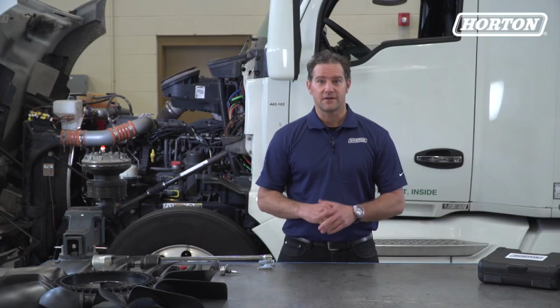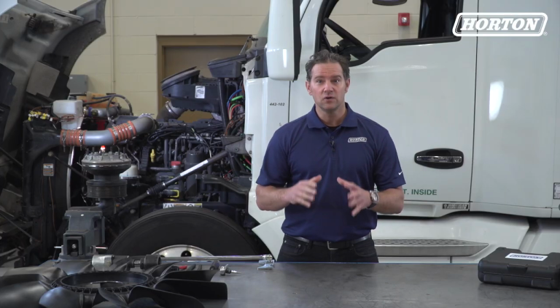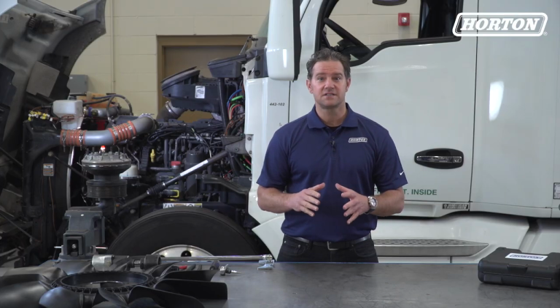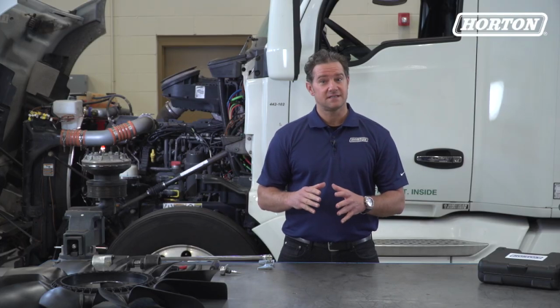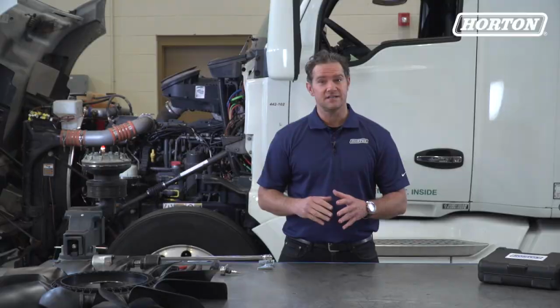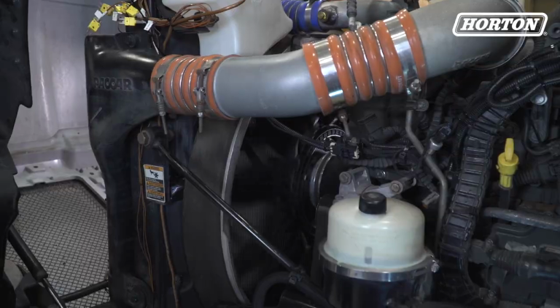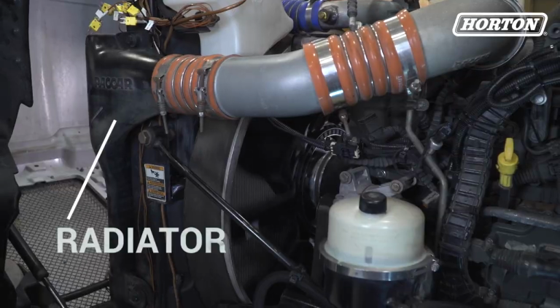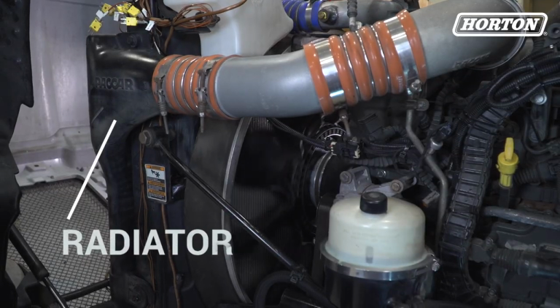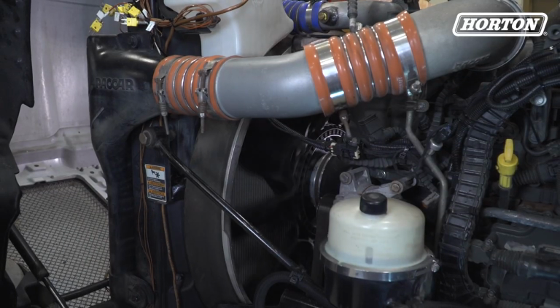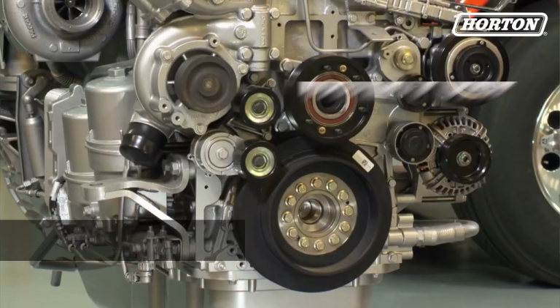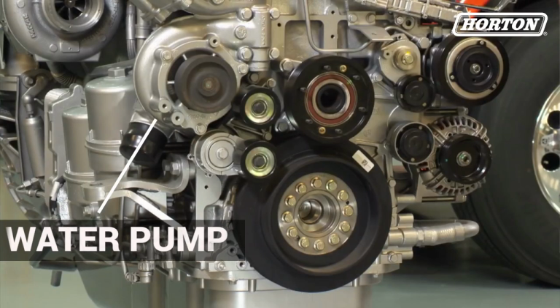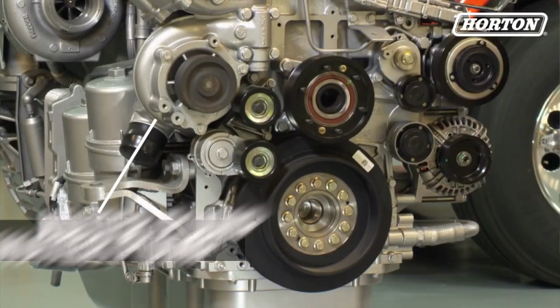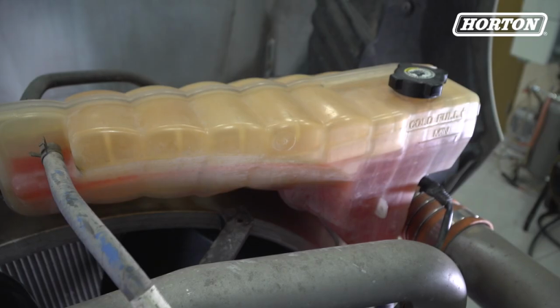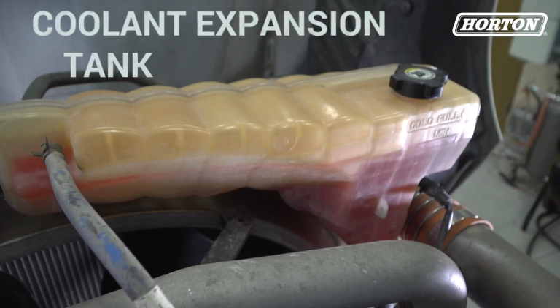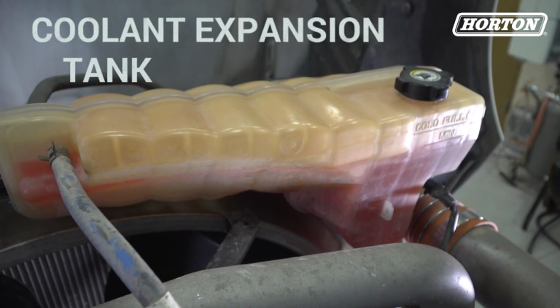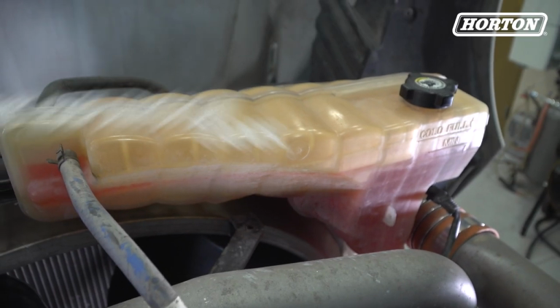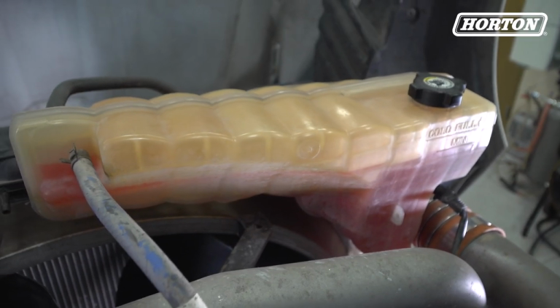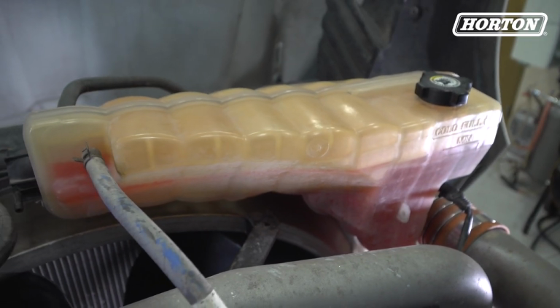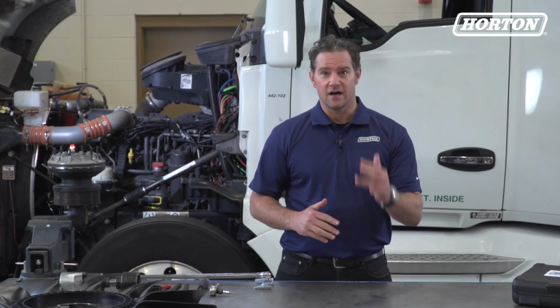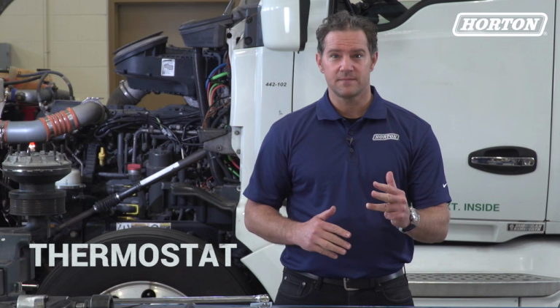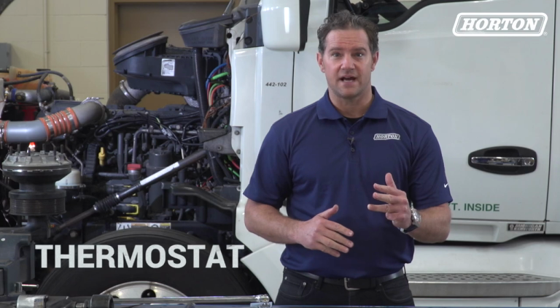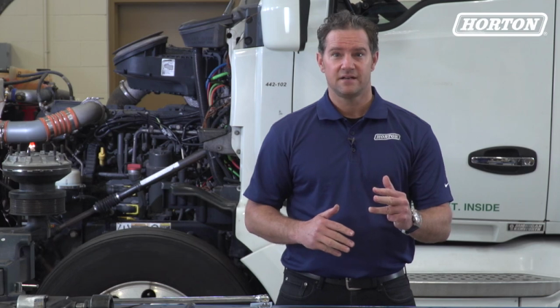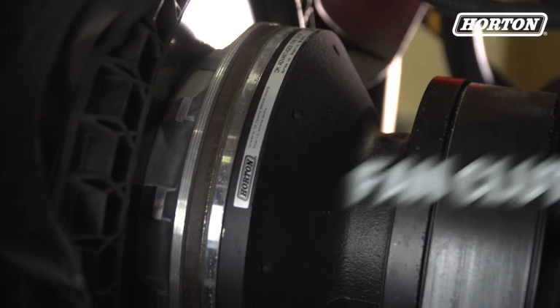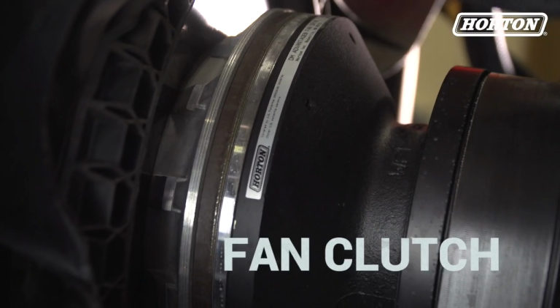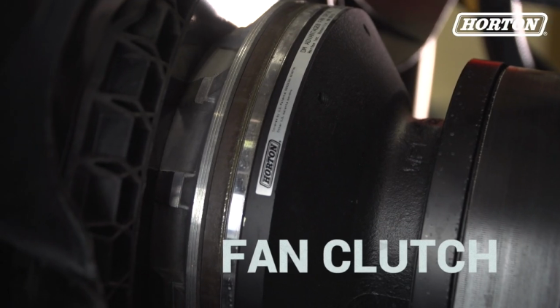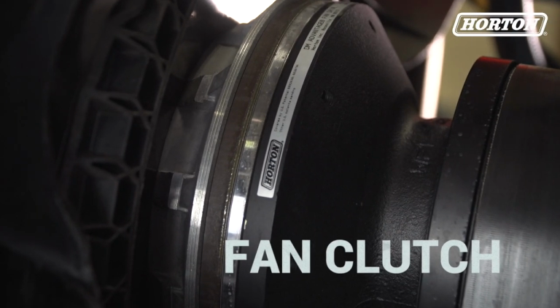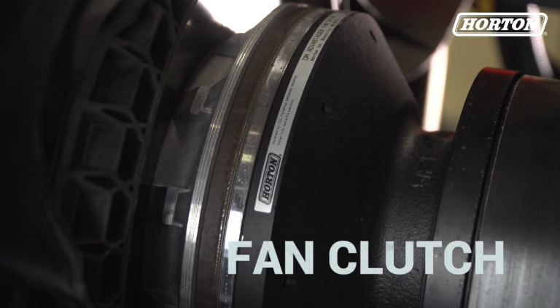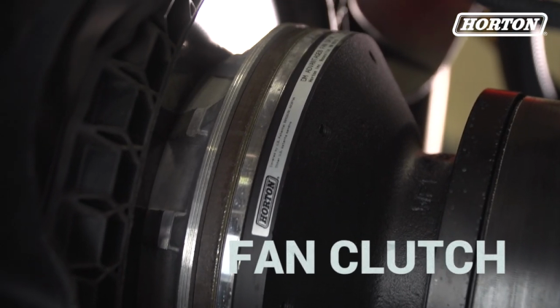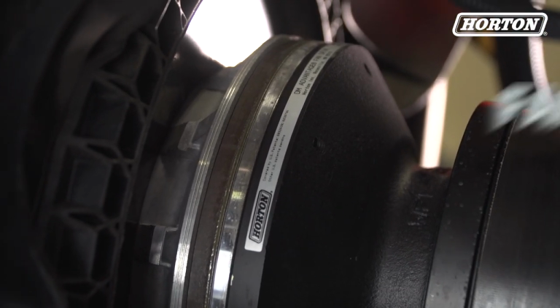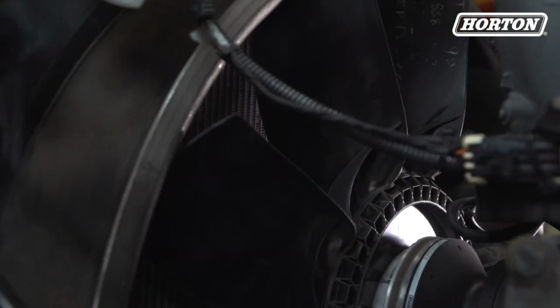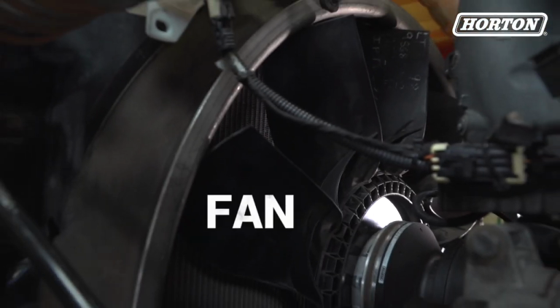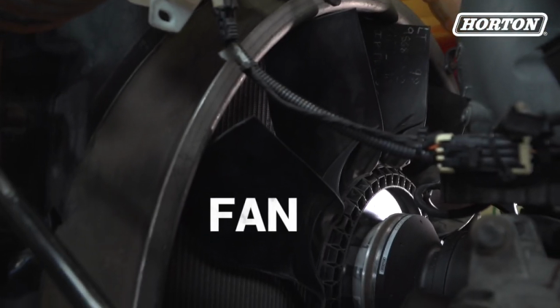Now the cooling system contains the radiator, the water pump, a coolant expansion tank, a thermostat, the fan clutch — also known as the fan drive — and the fan.